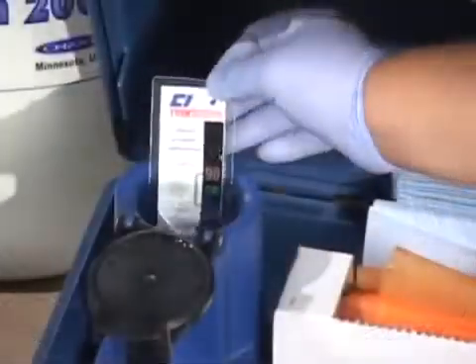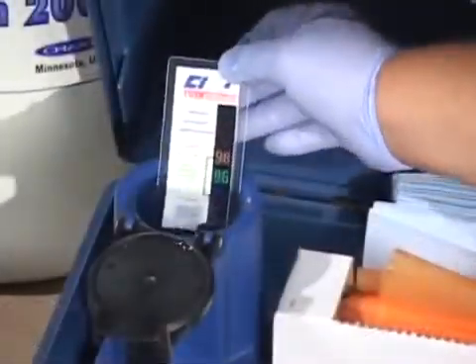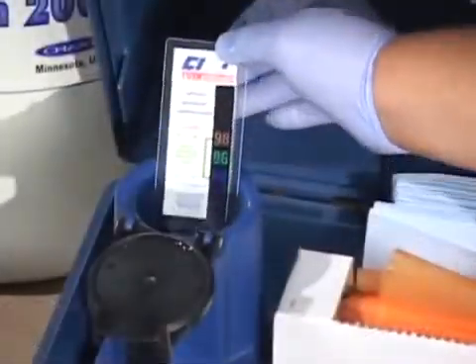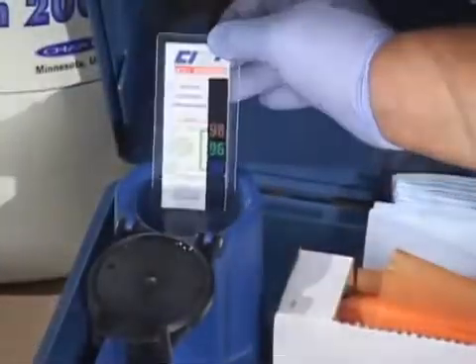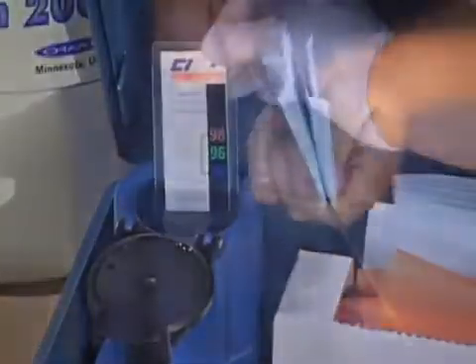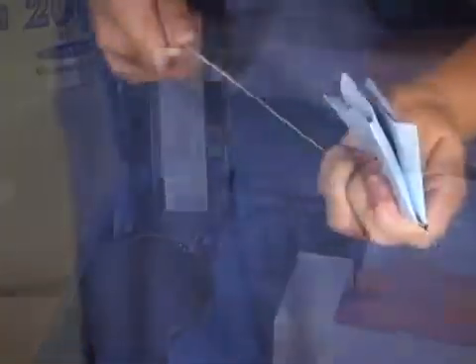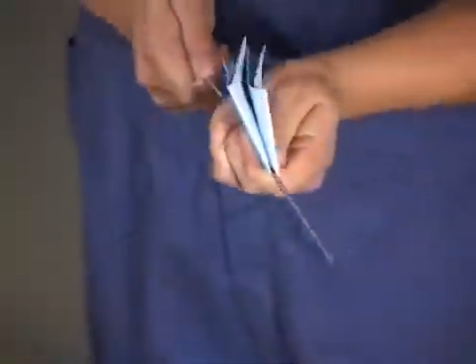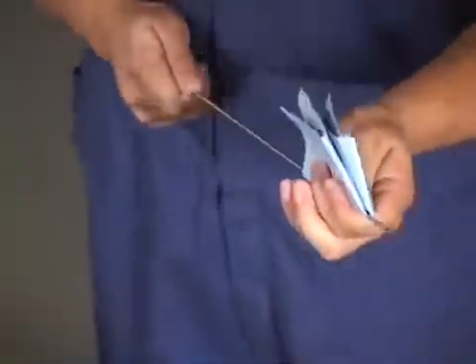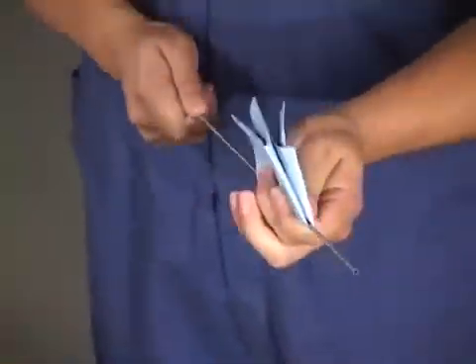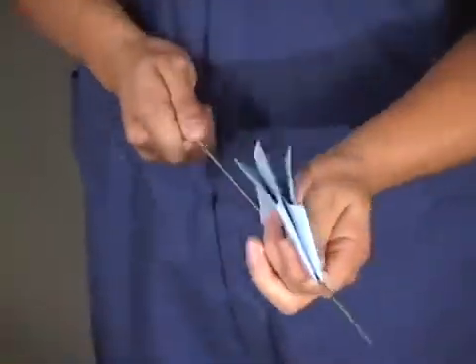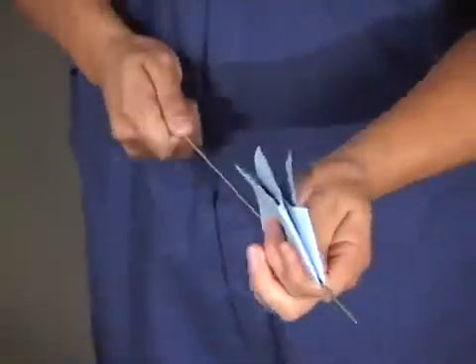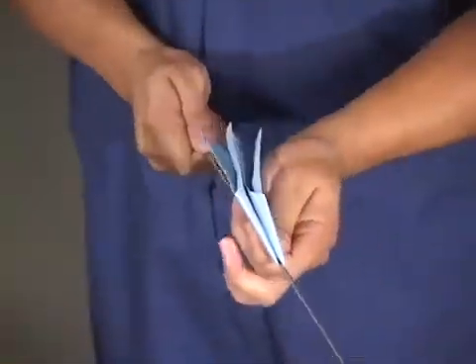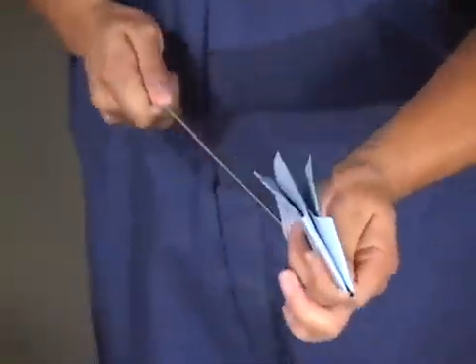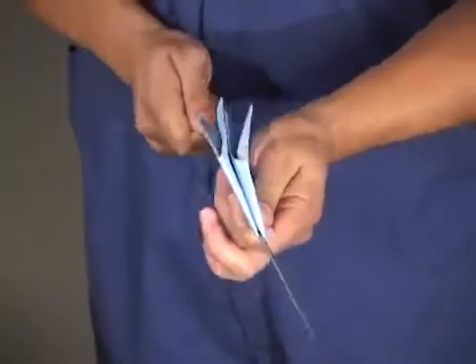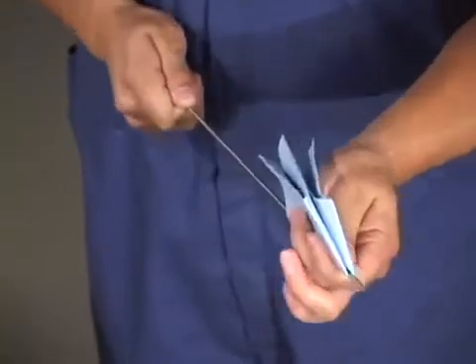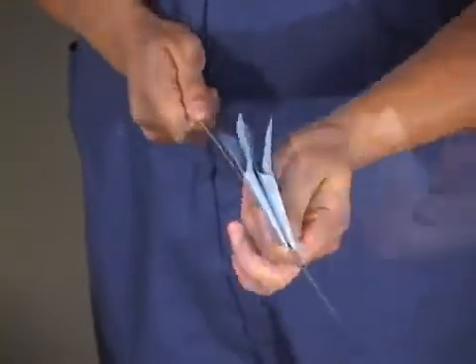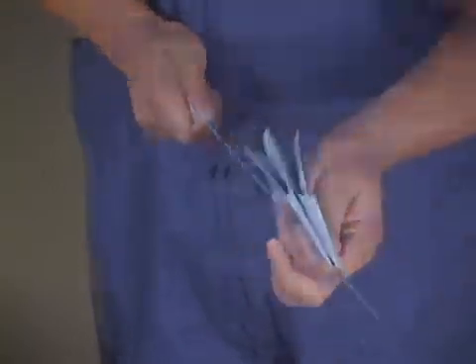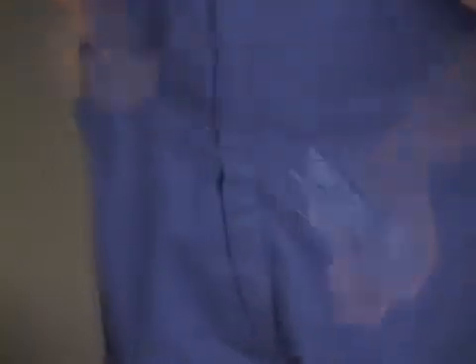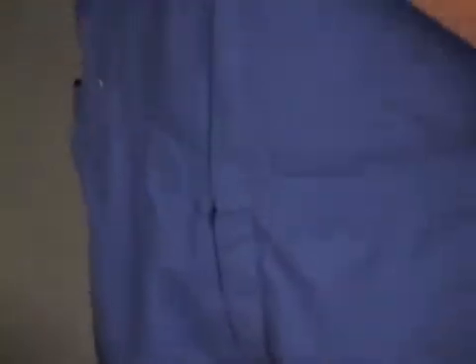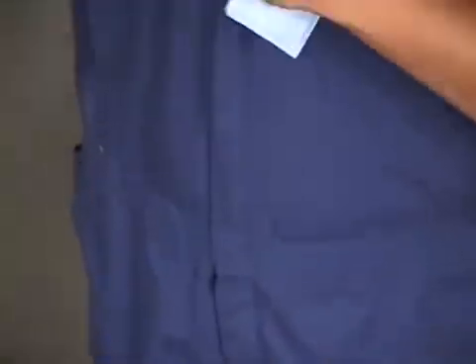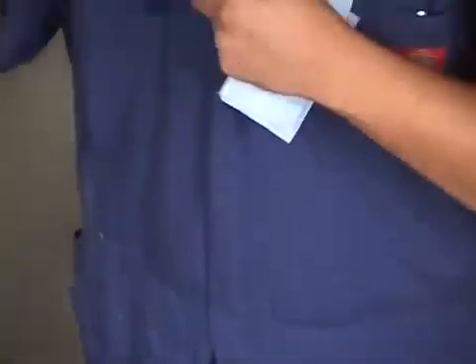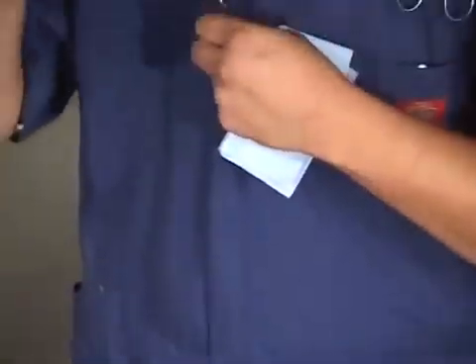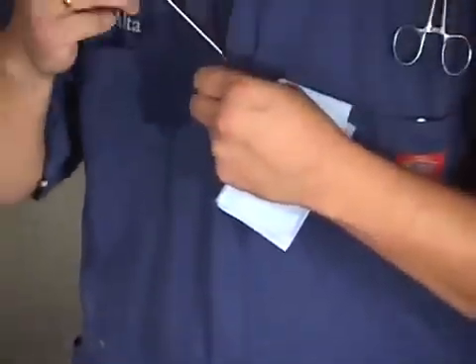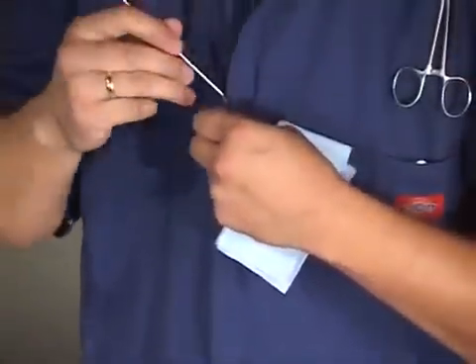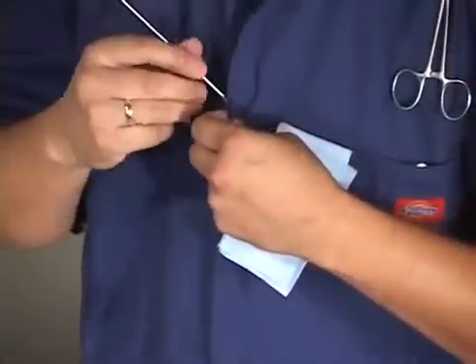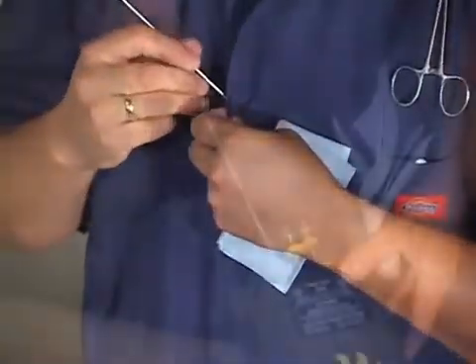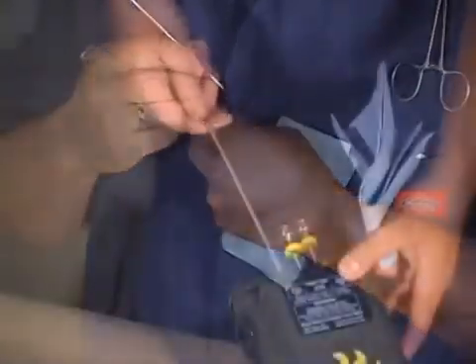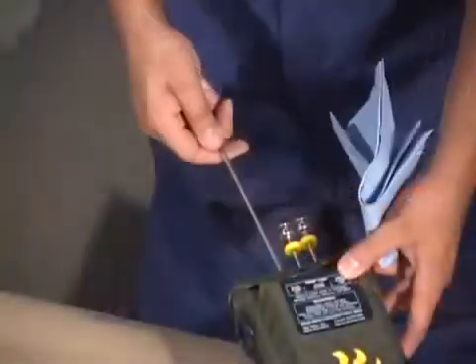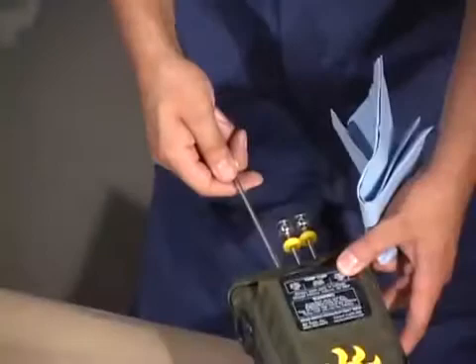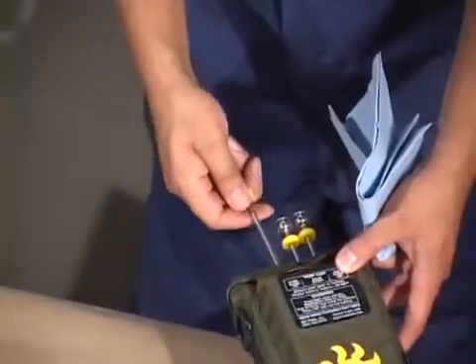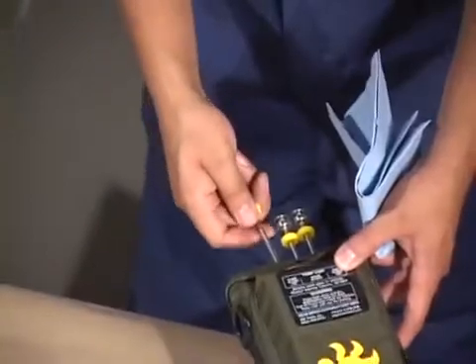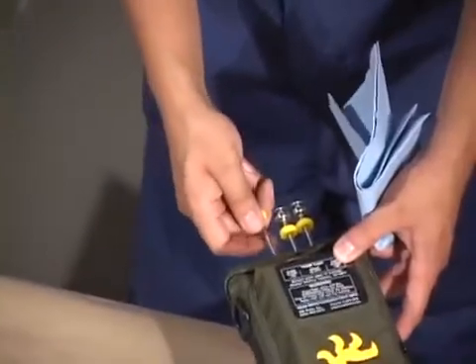While thawing the straw, pre-warm the AI gun by rubbing it with a paper towel and keeping it inside coveralls or a shirt, or place it inside the gun warmer.